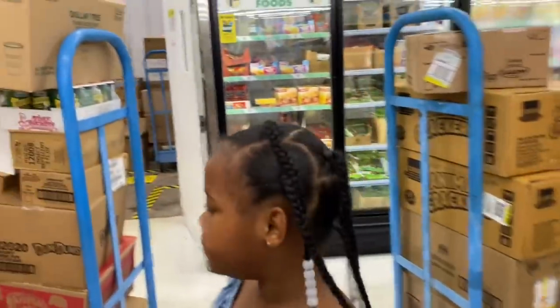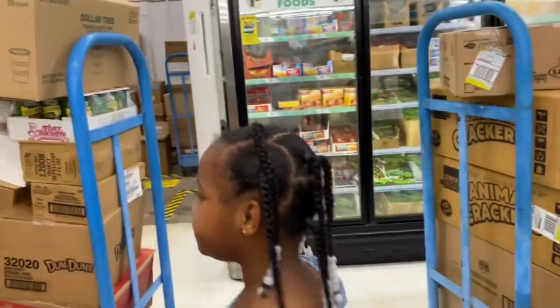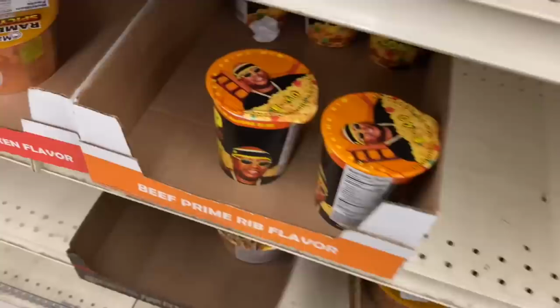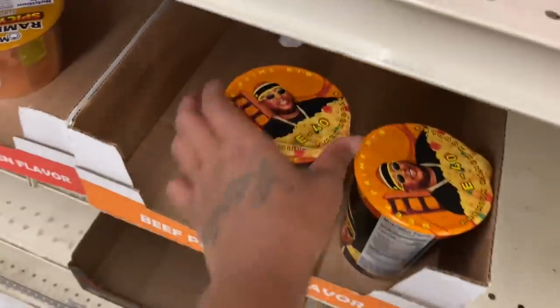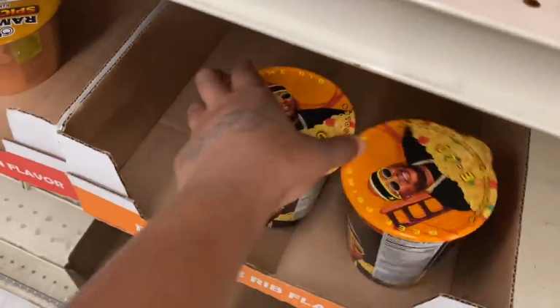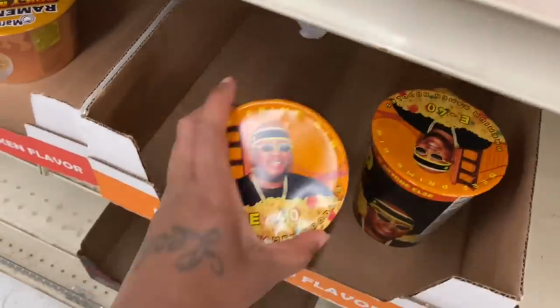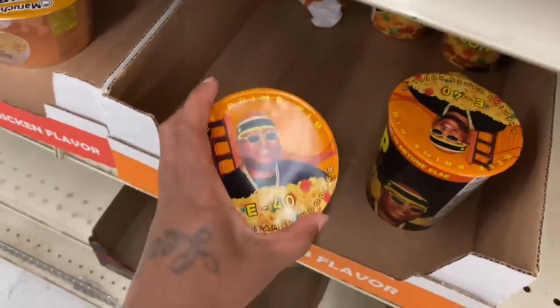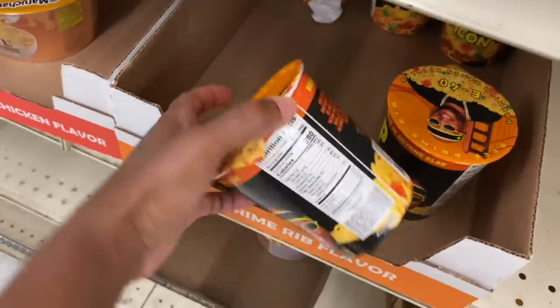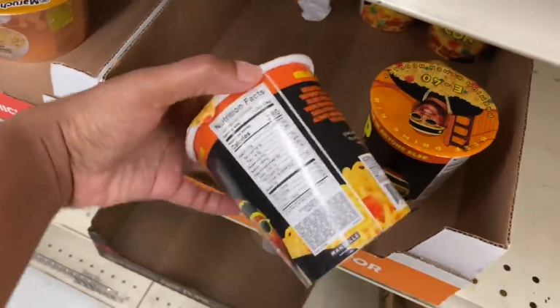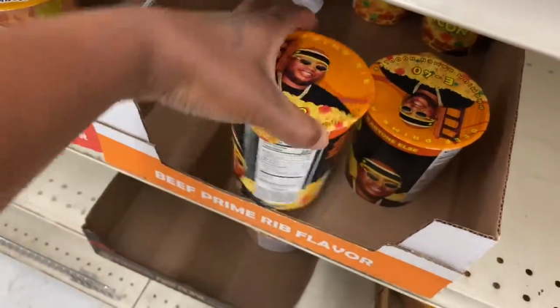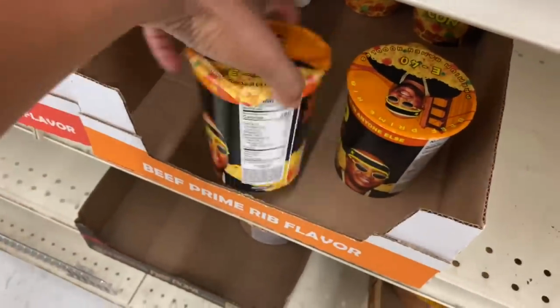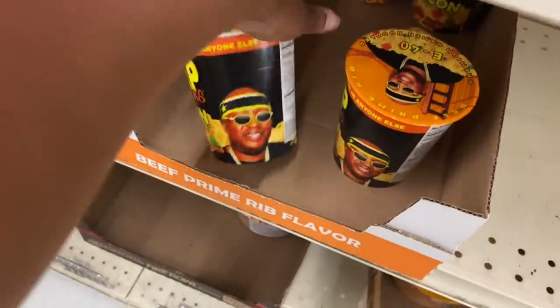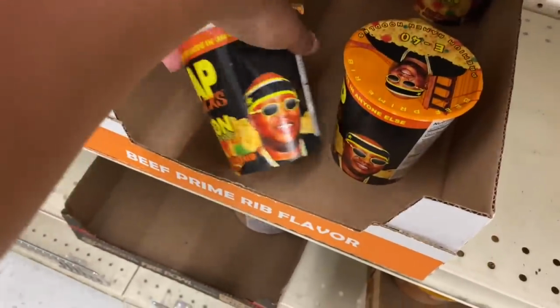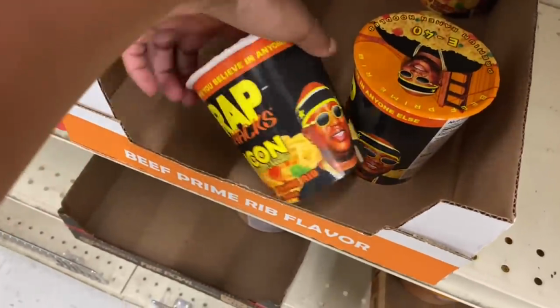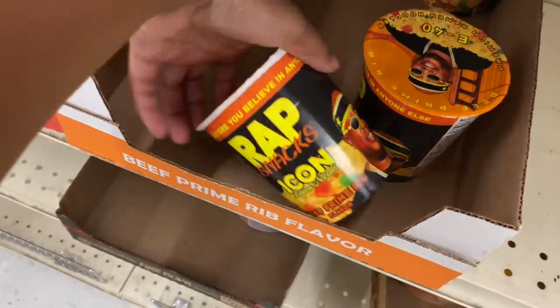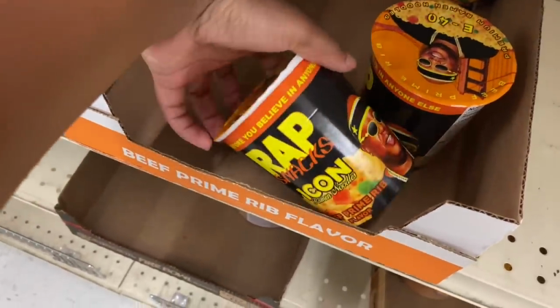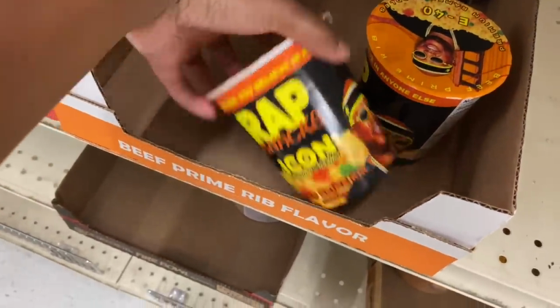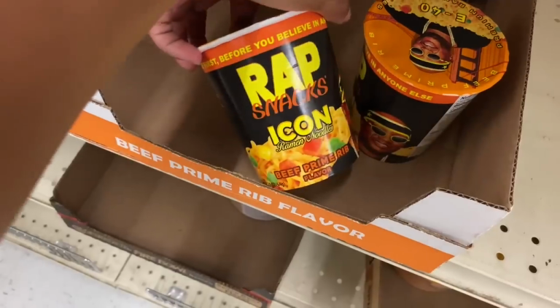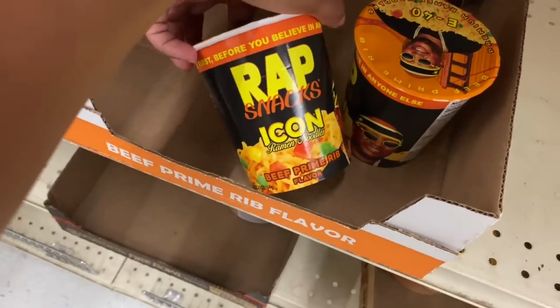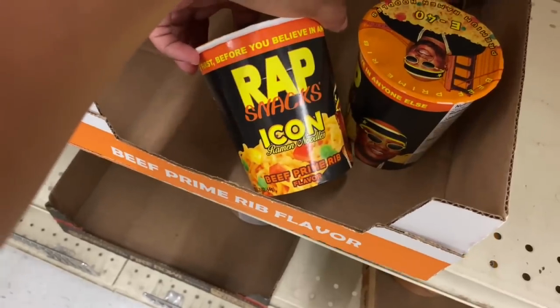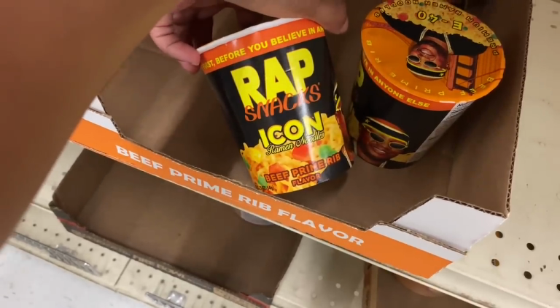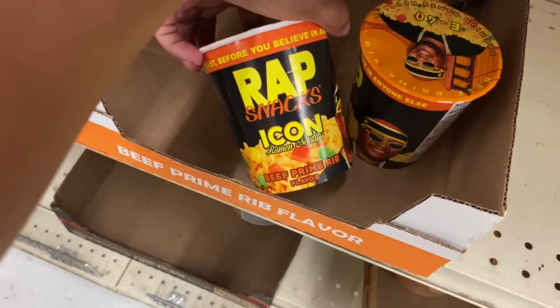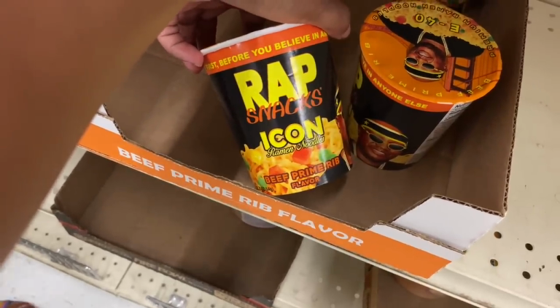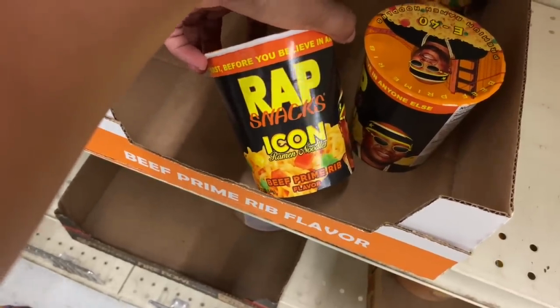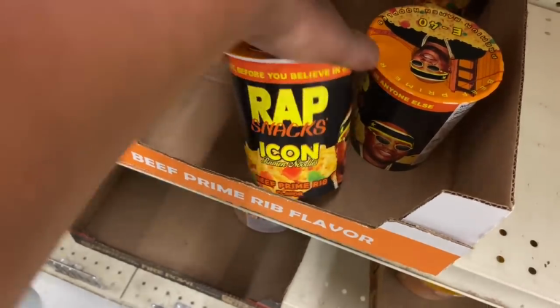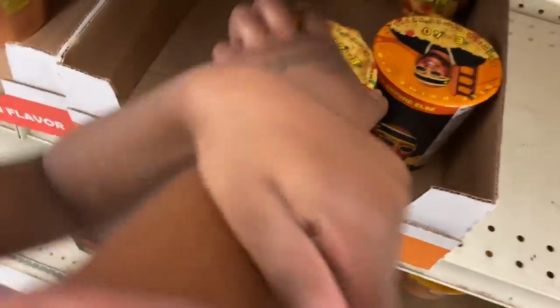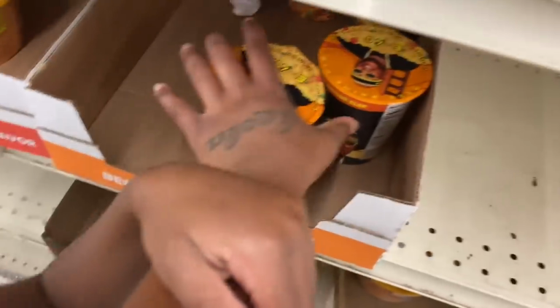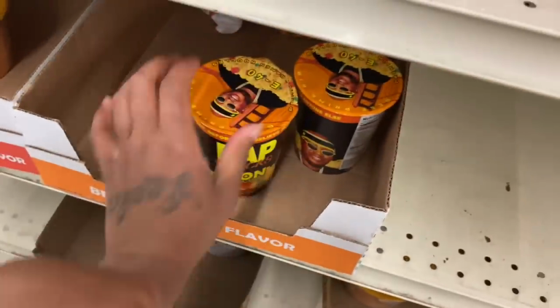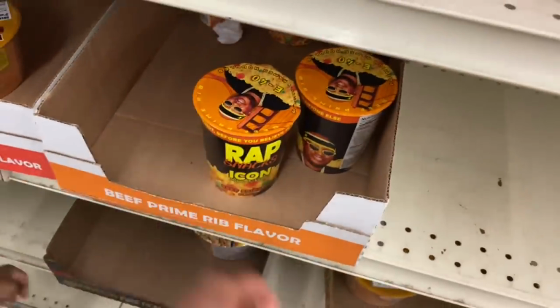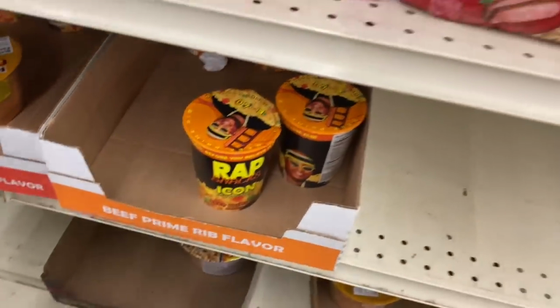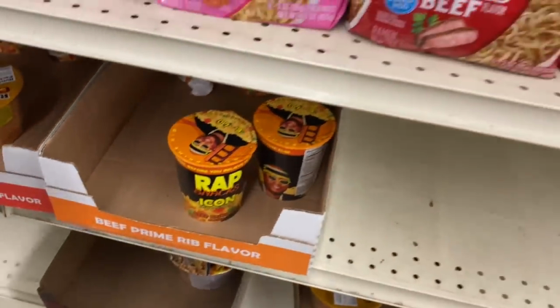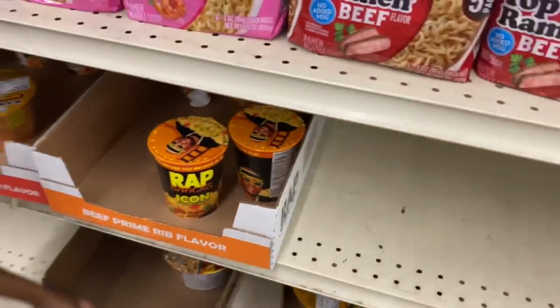Oh look at the noodles! What kind of cheese? Beef prime rib — oh wow! Stop, don't touch that thing.